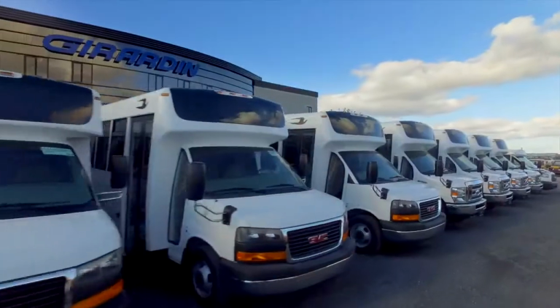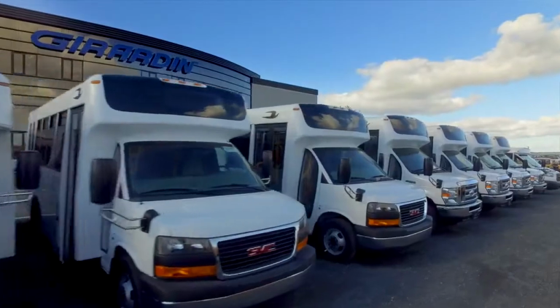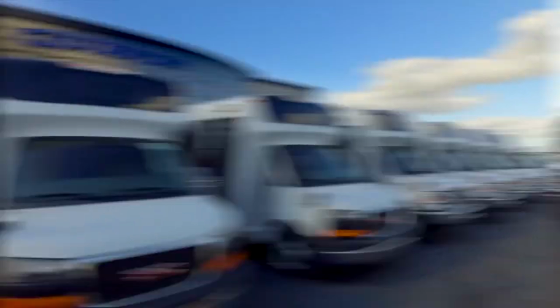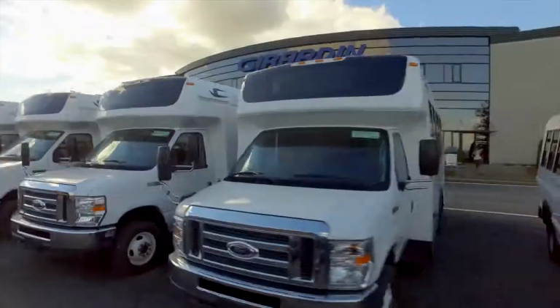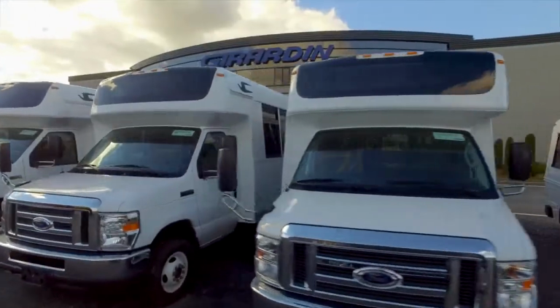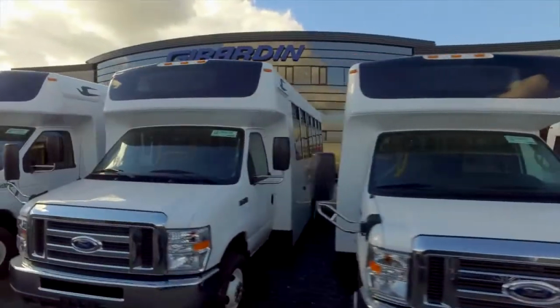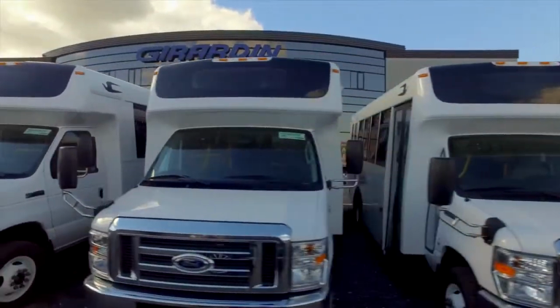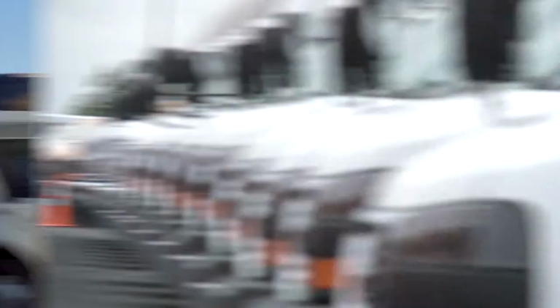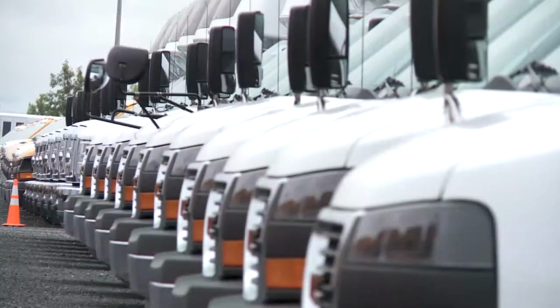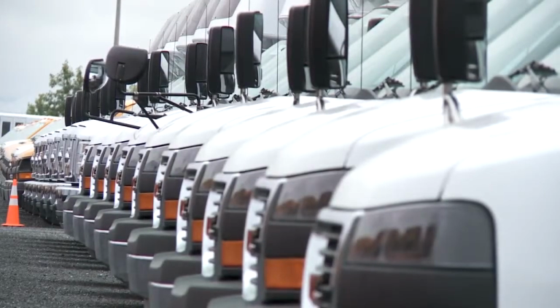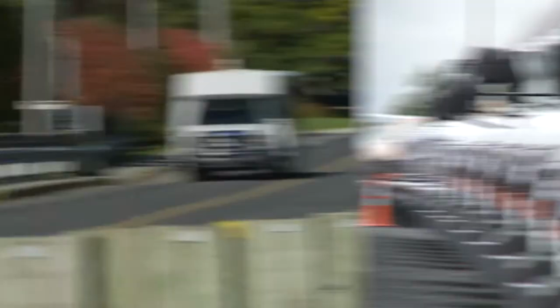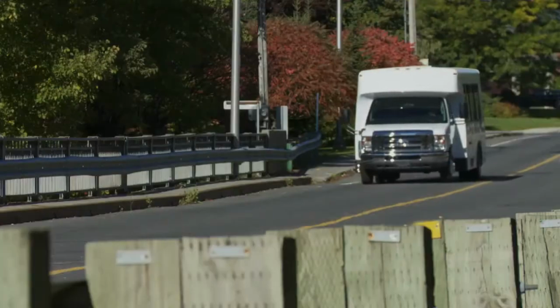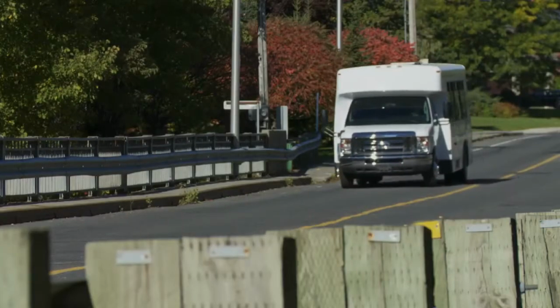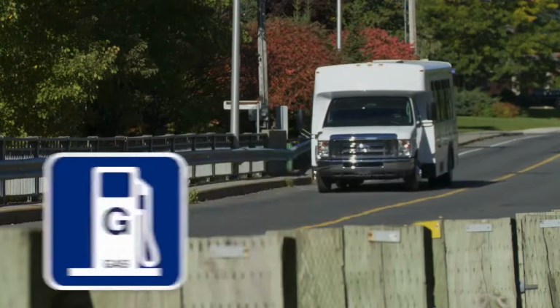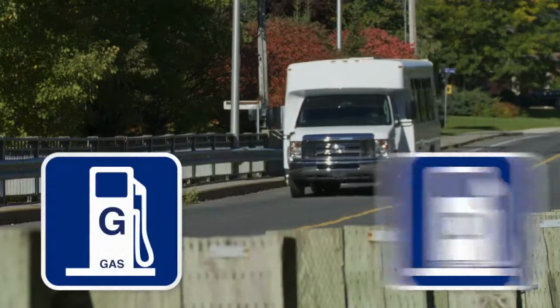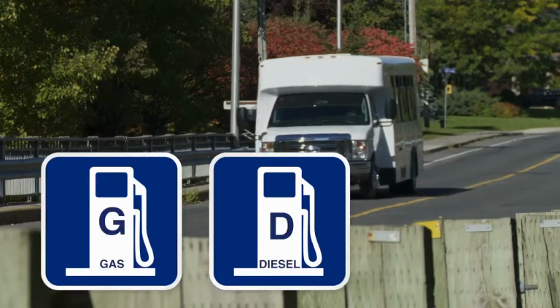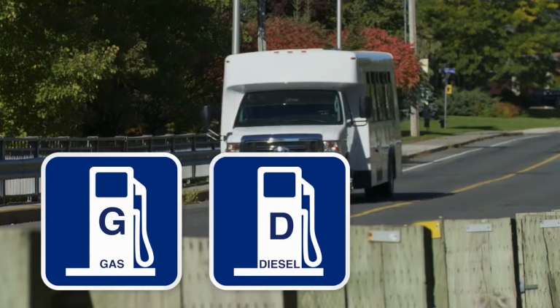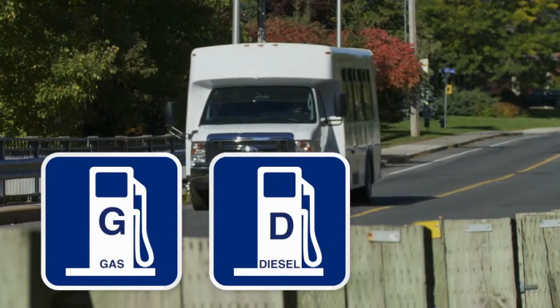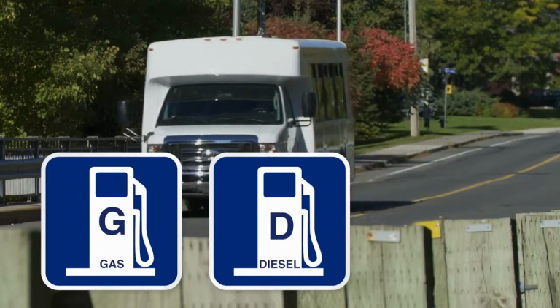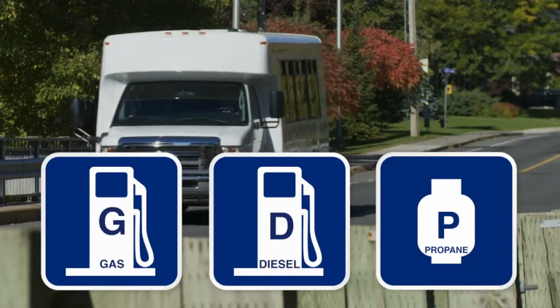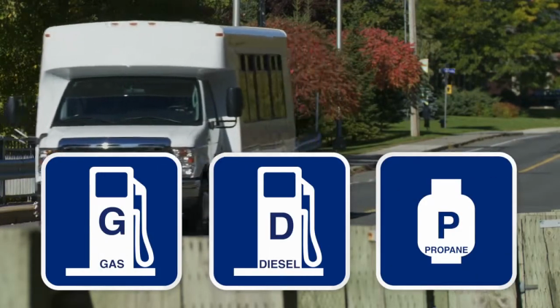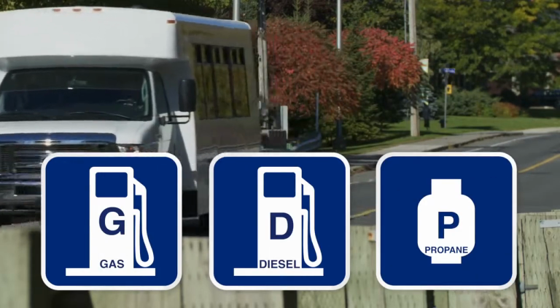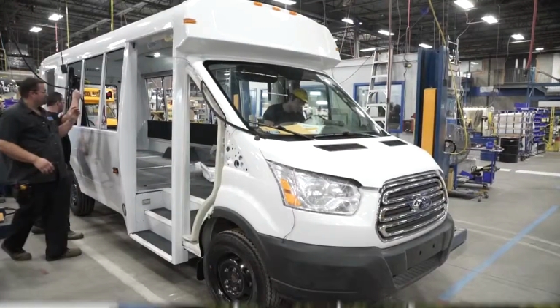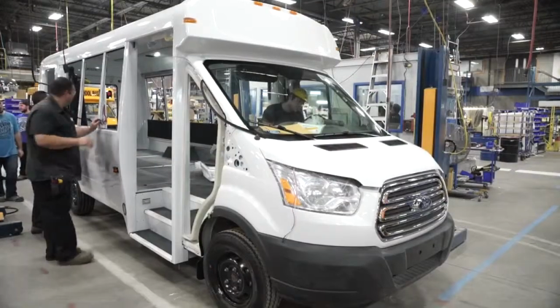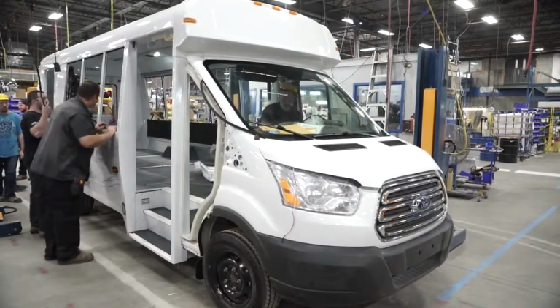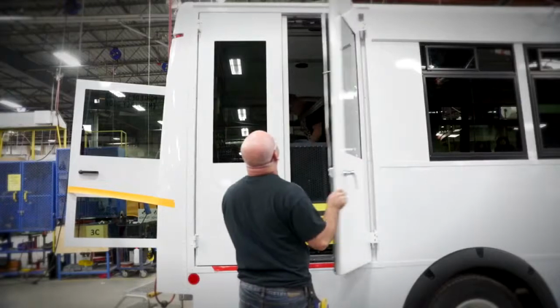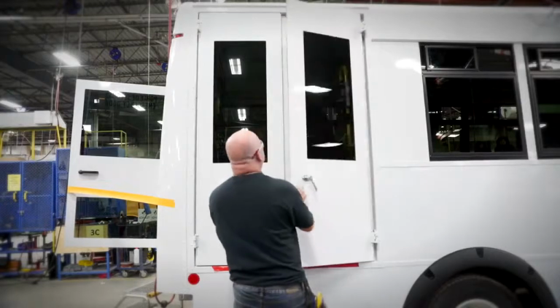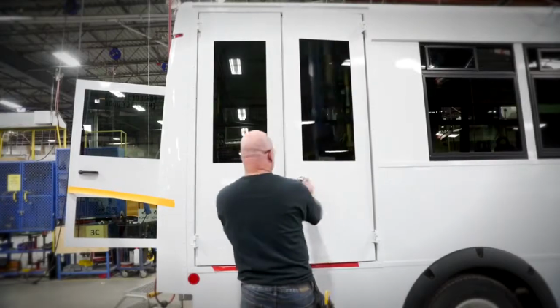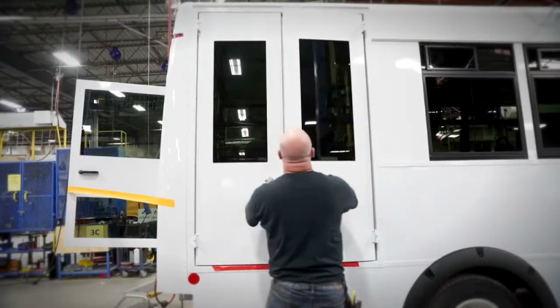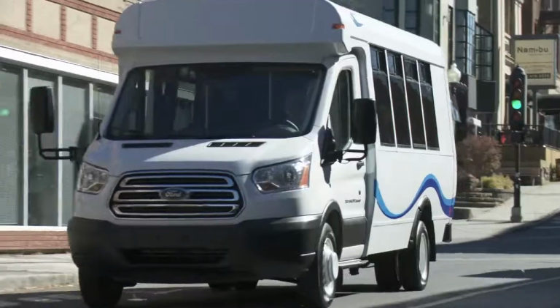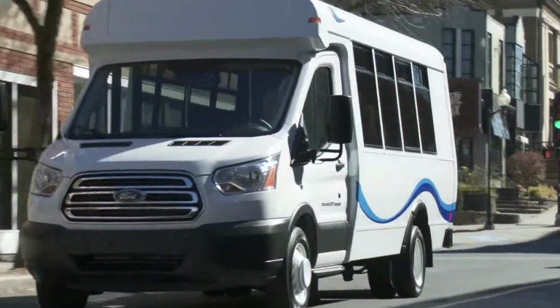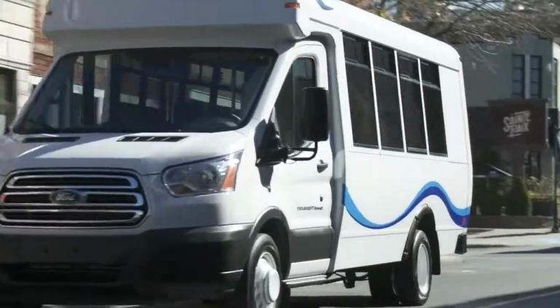The process begins with customers choosing from a wide range of reliable chassis, available with gas, diesel, and alternative fuels such as propane. At MicroBird, quality, safety, and durability work as one.